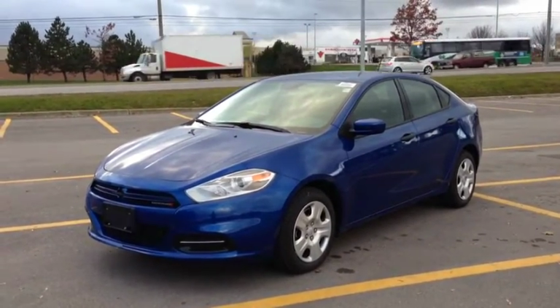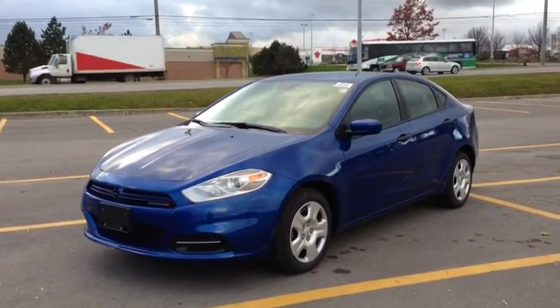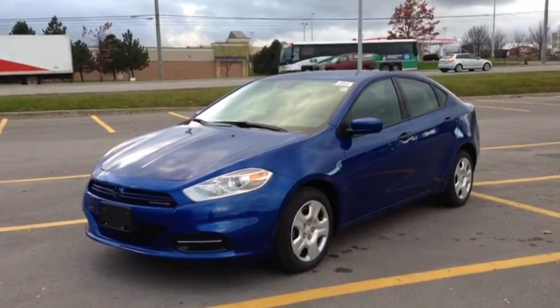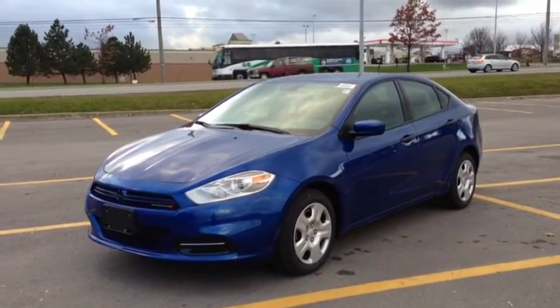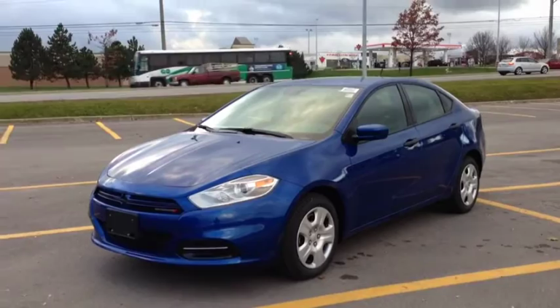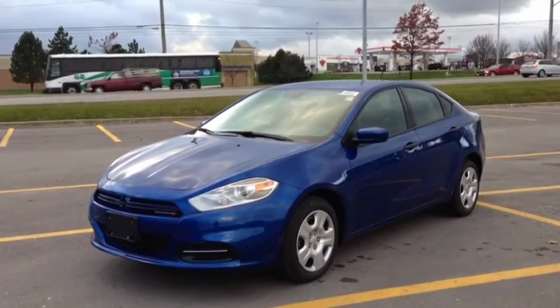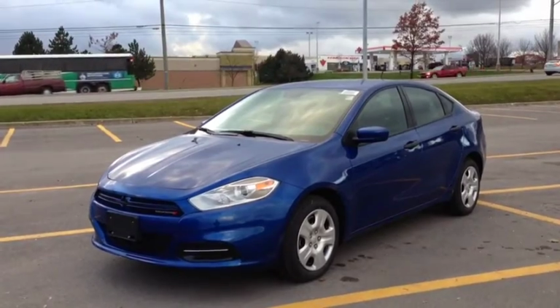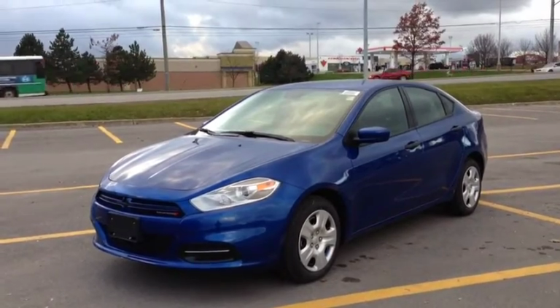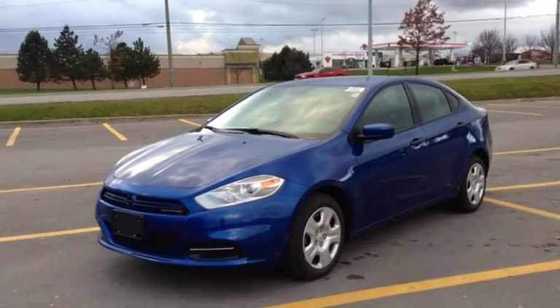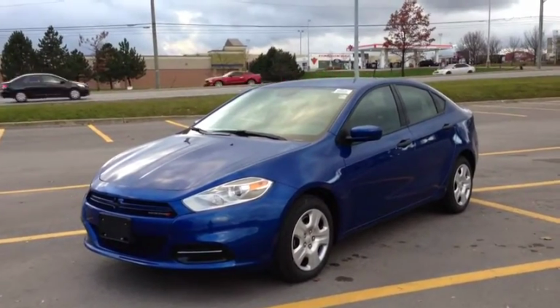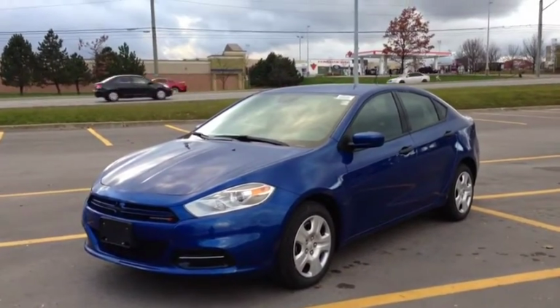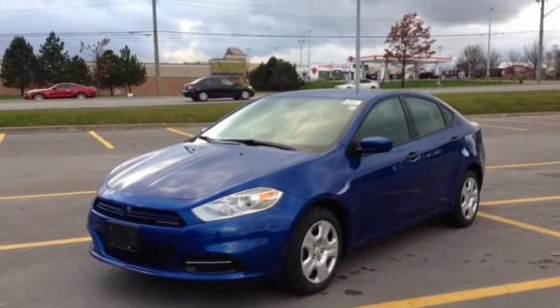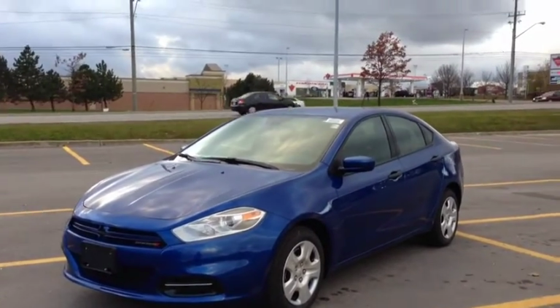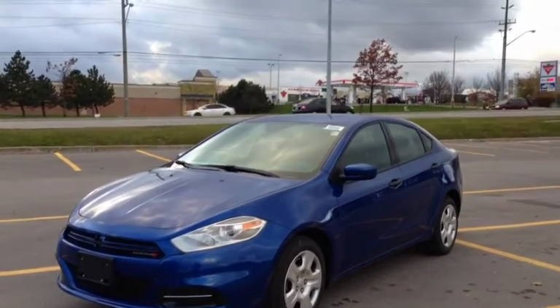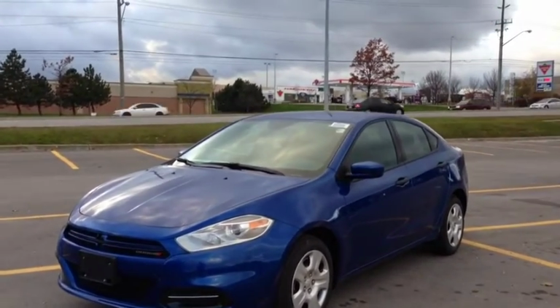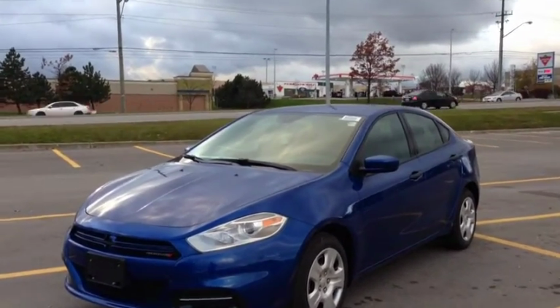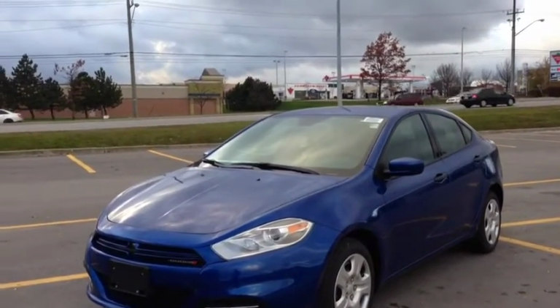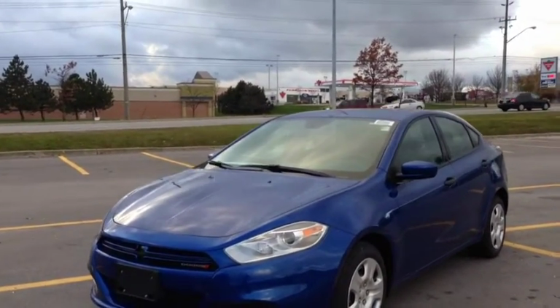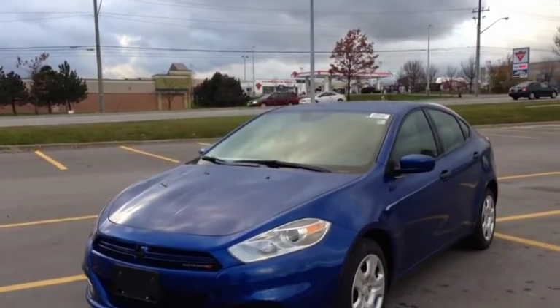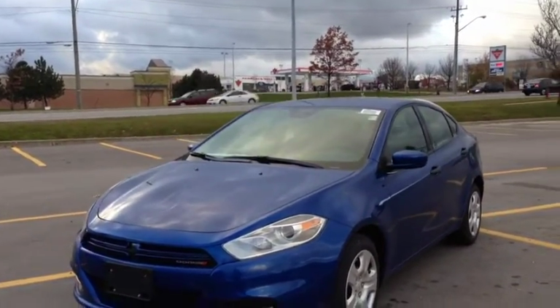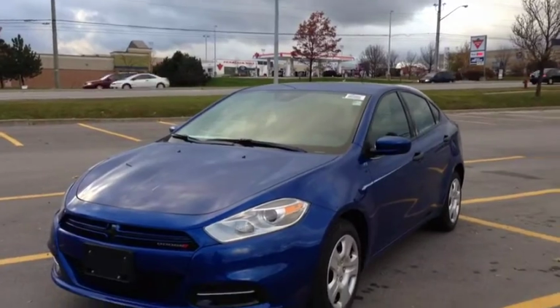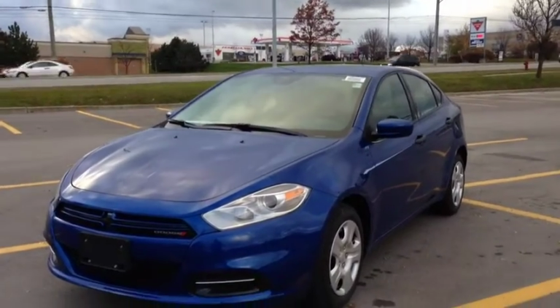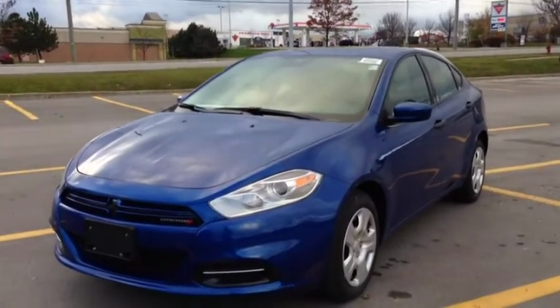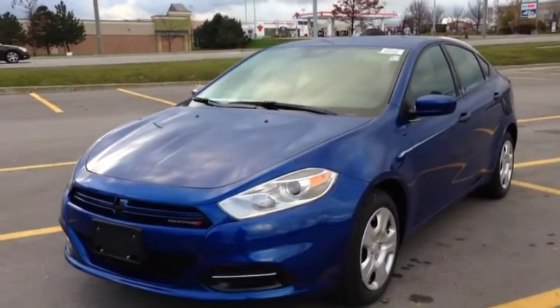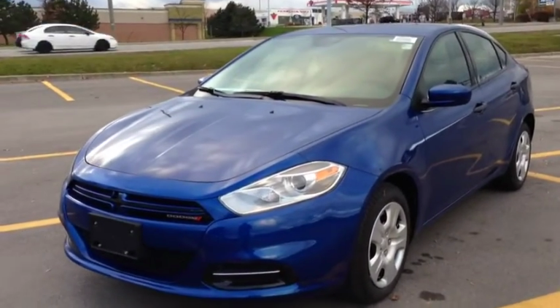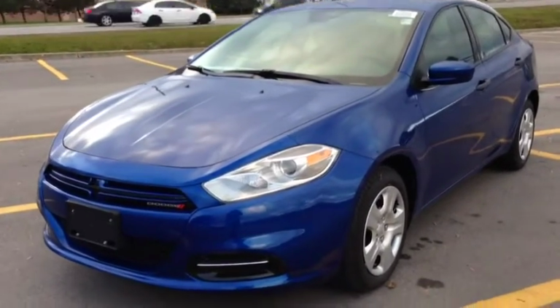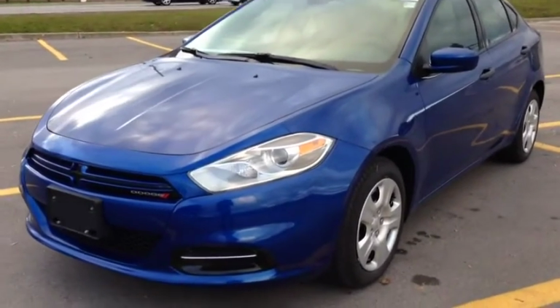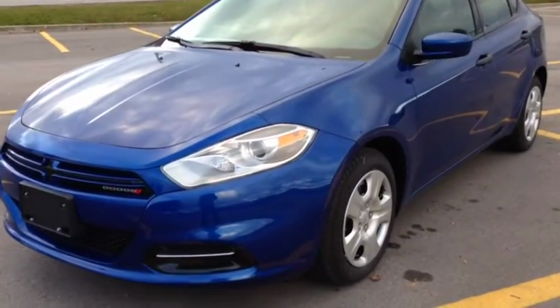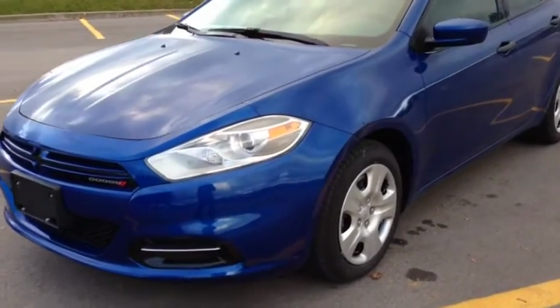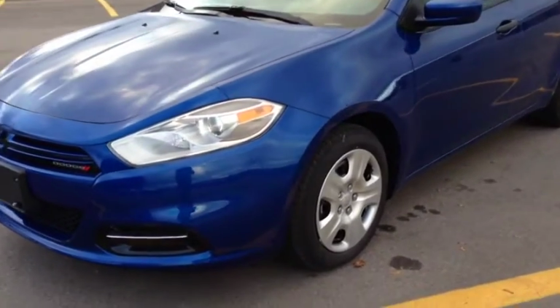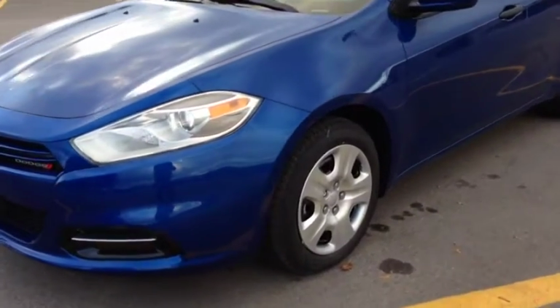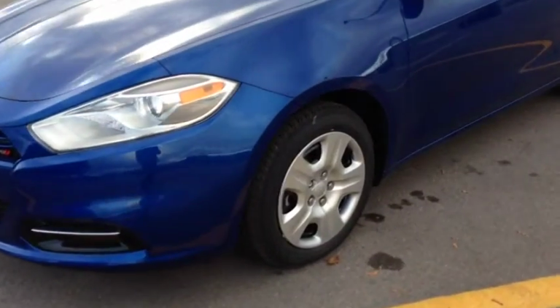As you can see, it's the beautiful Blue Streak color. I love this color — it's gorgeous, it really pops. We have the halogen projector headlights and 16-inch wheels.